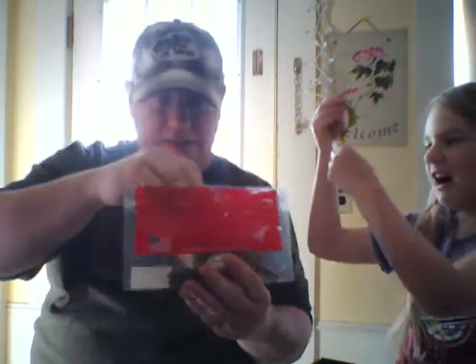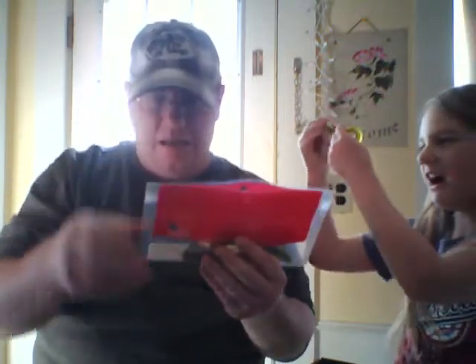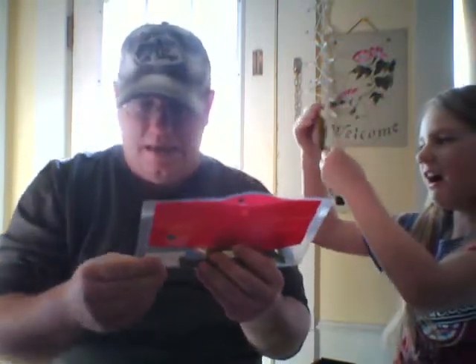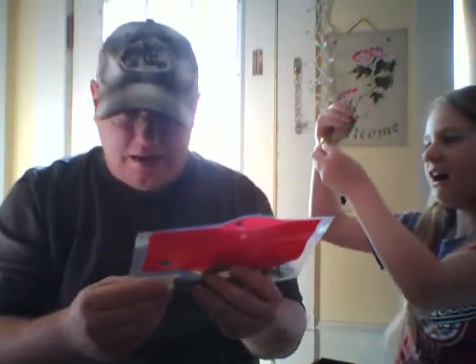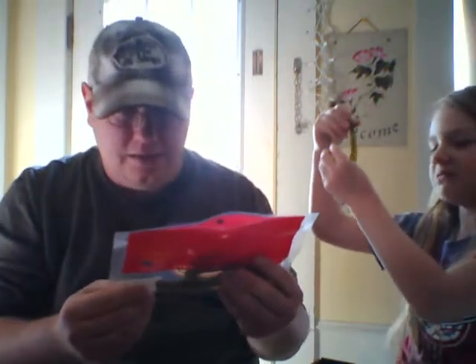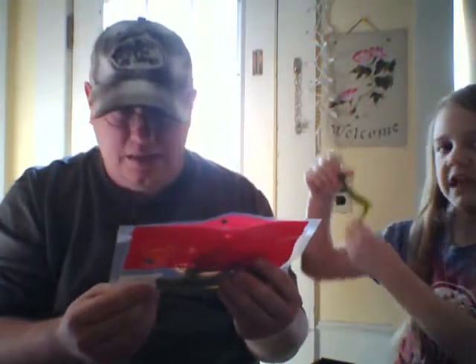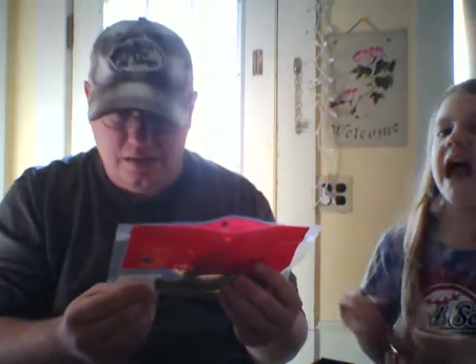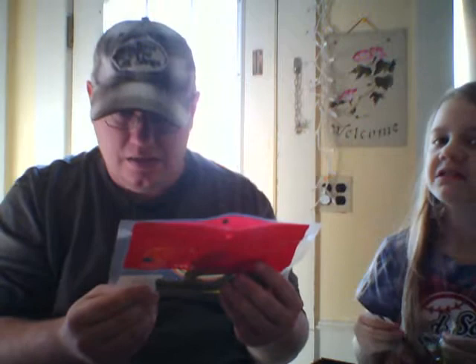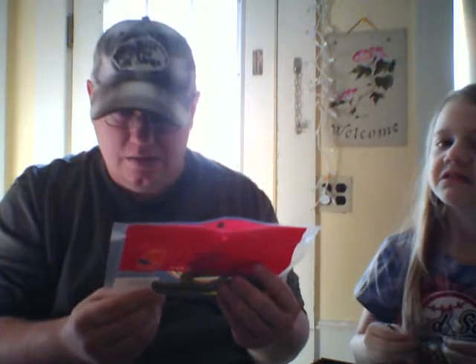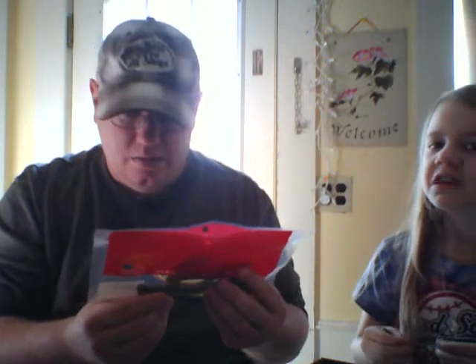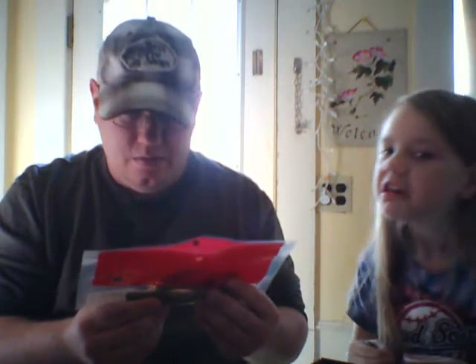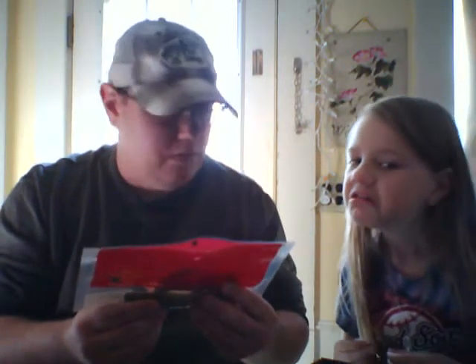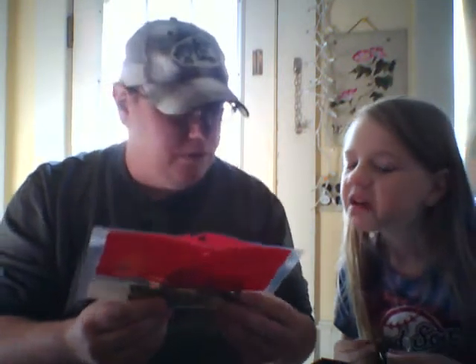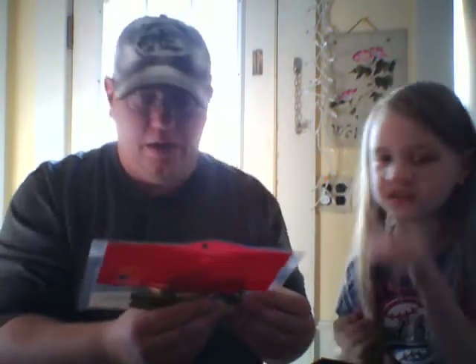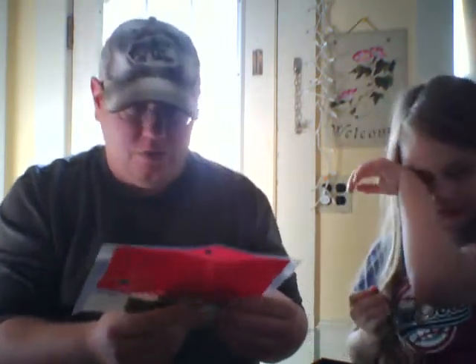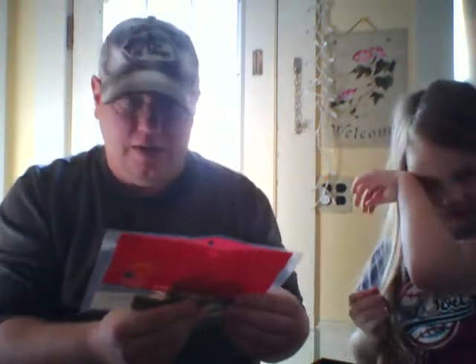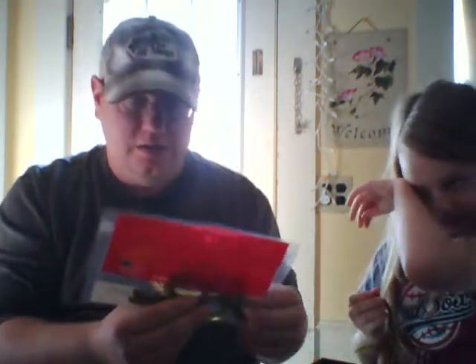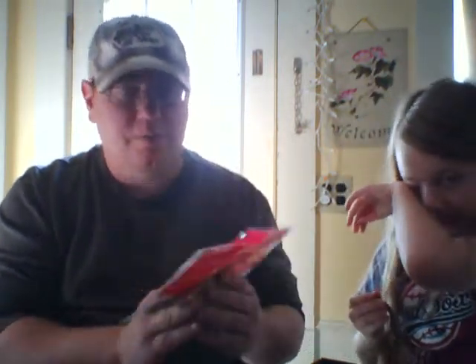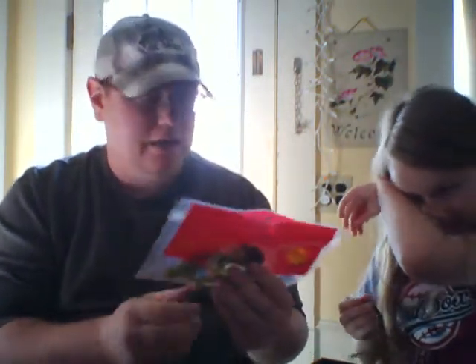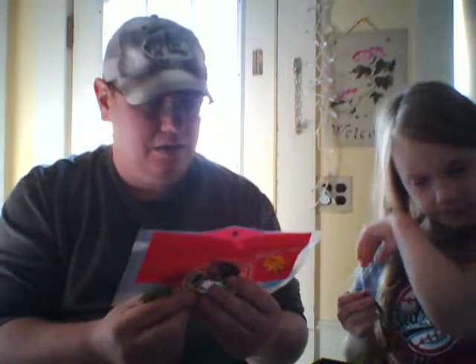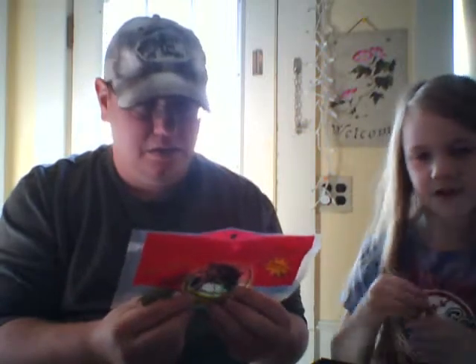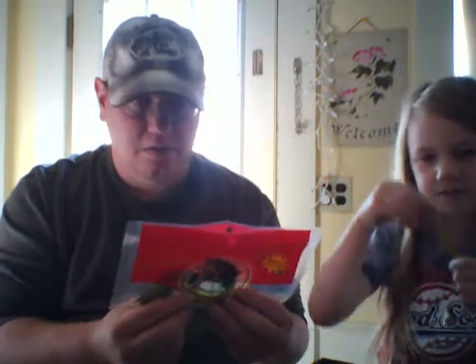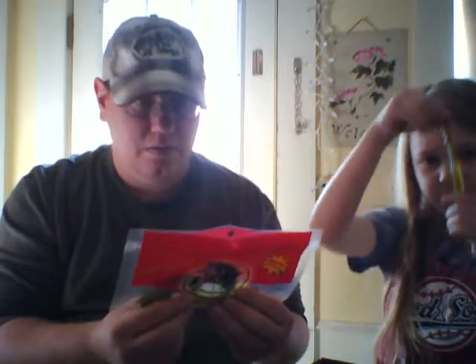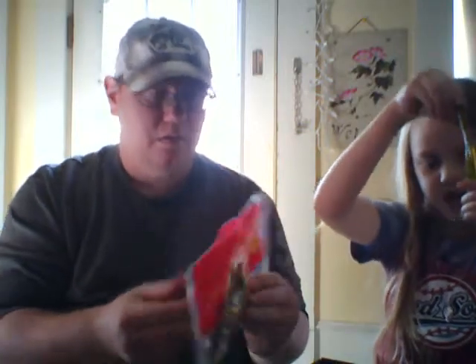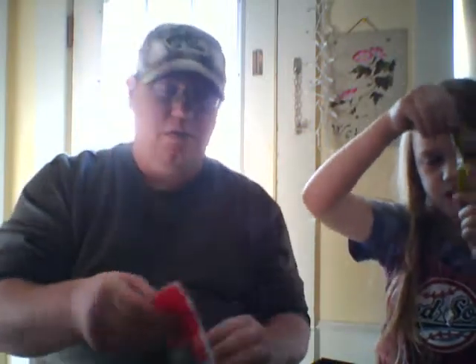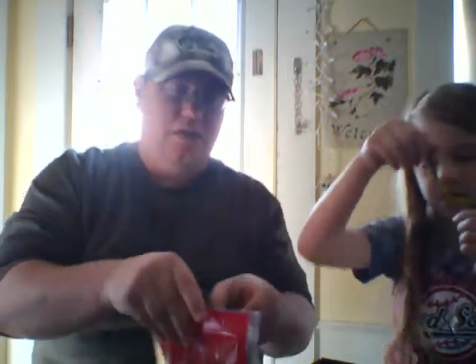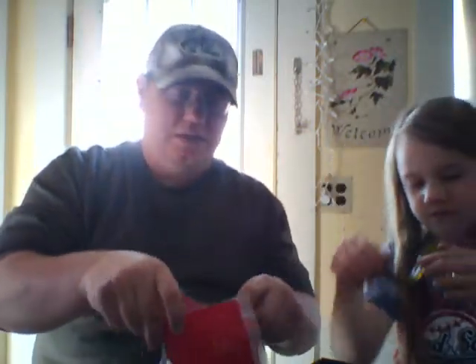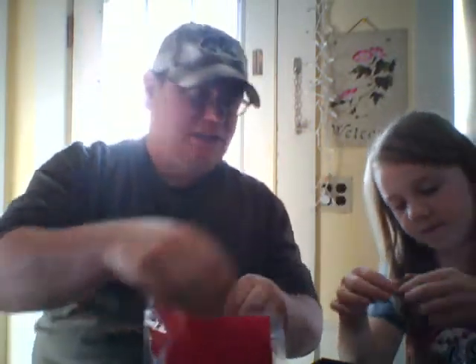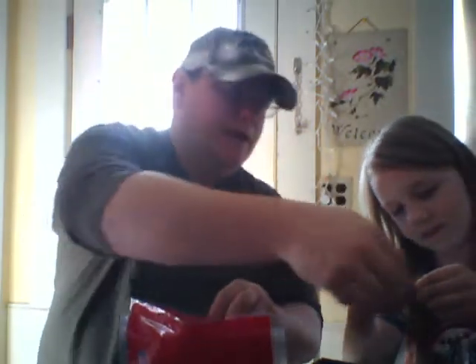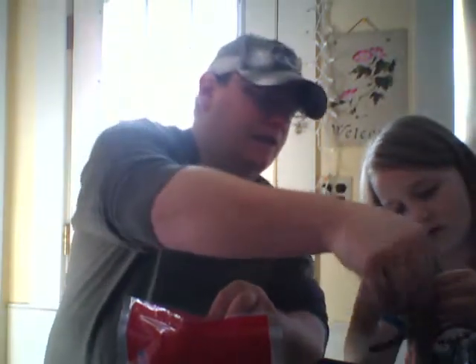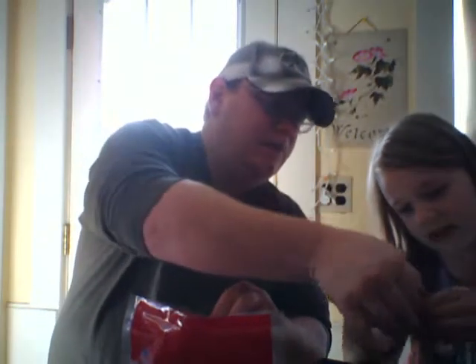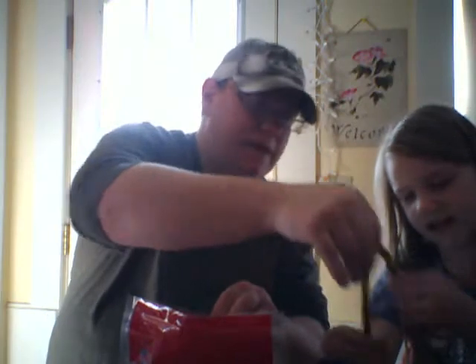It says they normally come in a ten-pack, but all we got were four in here — it's just a sample pack.